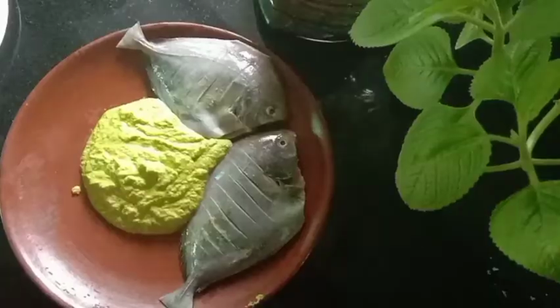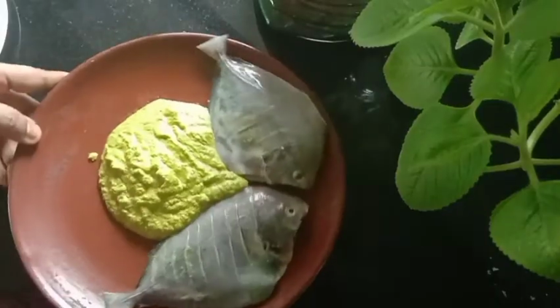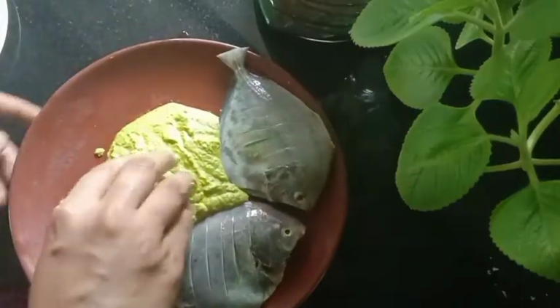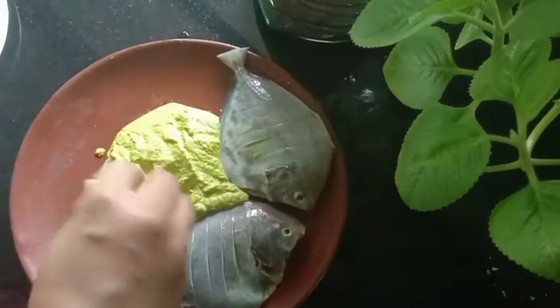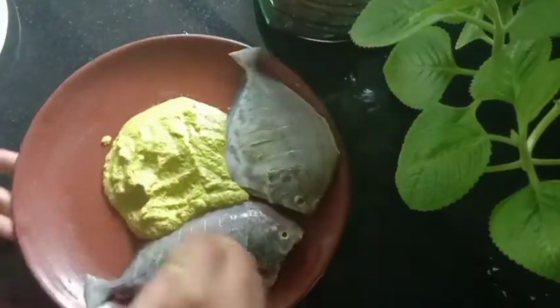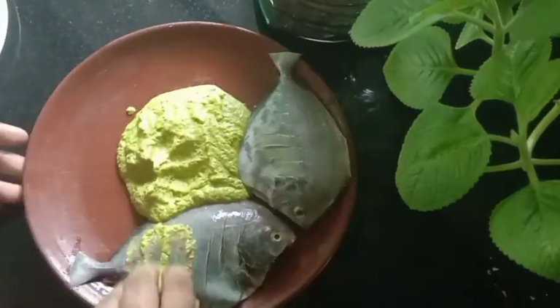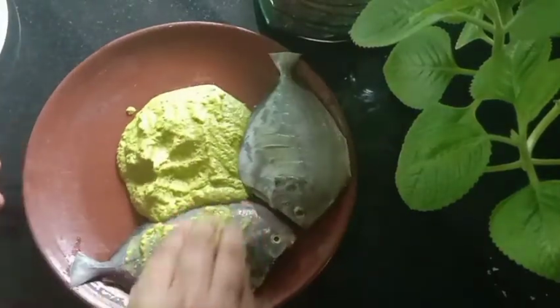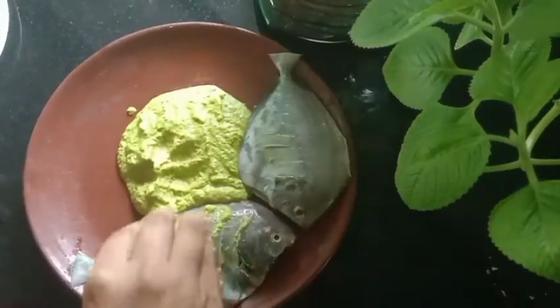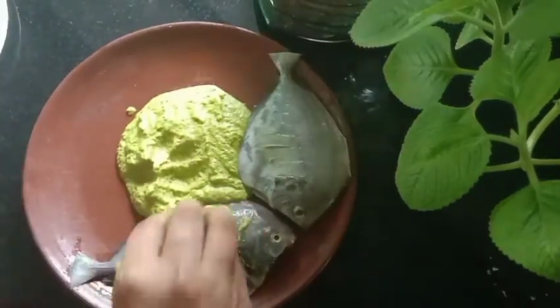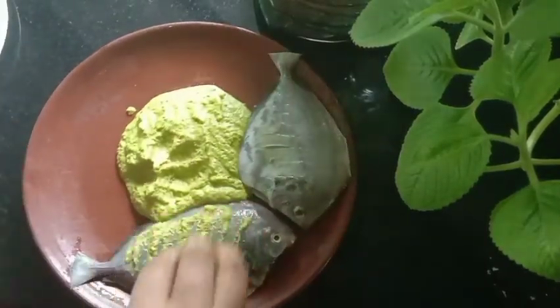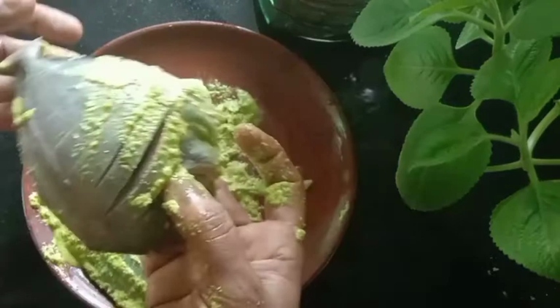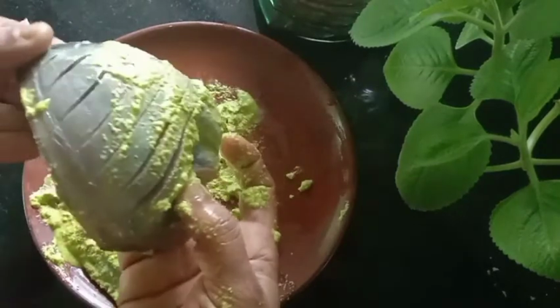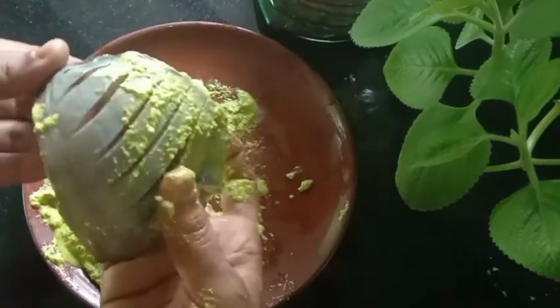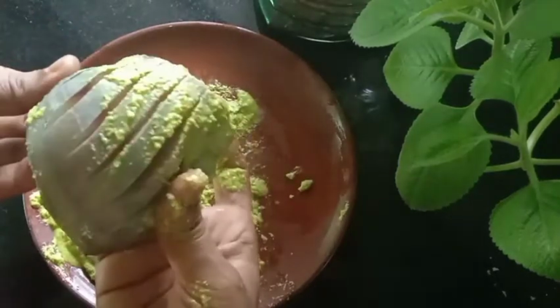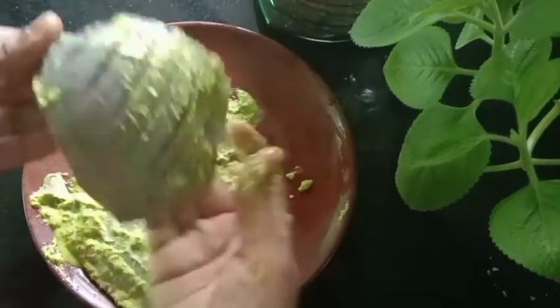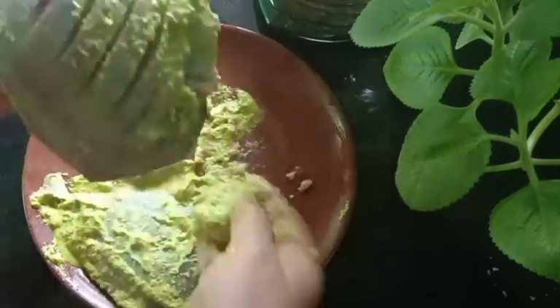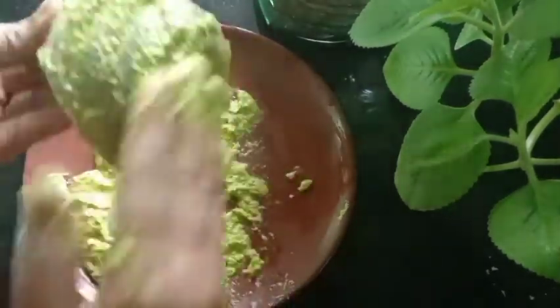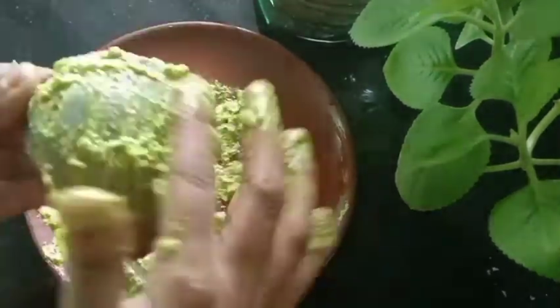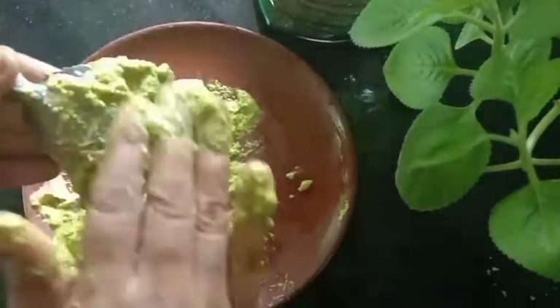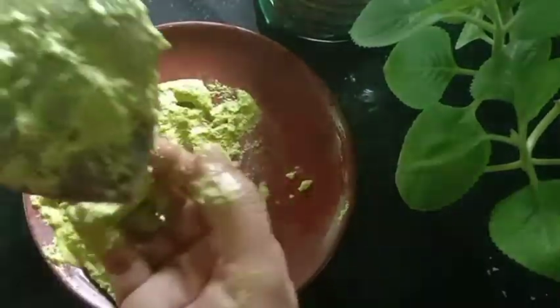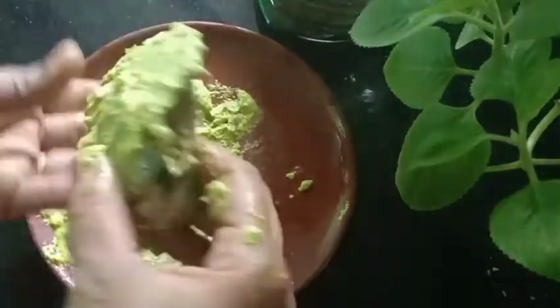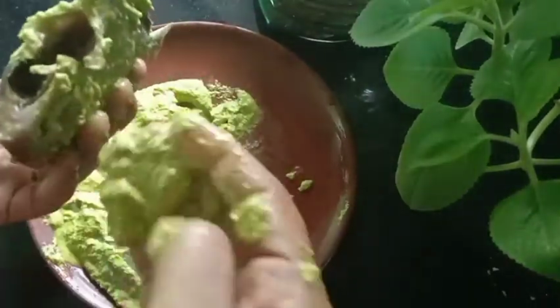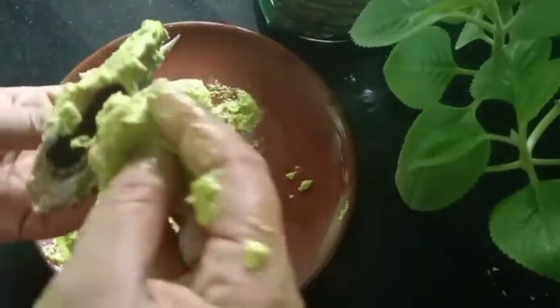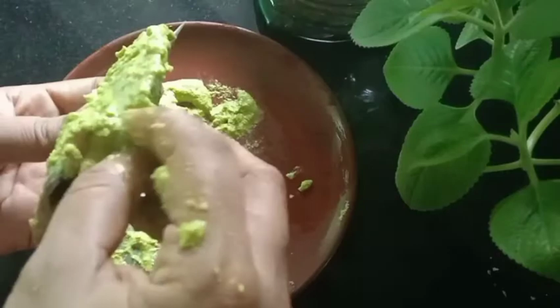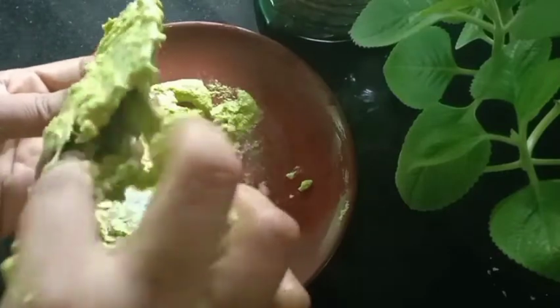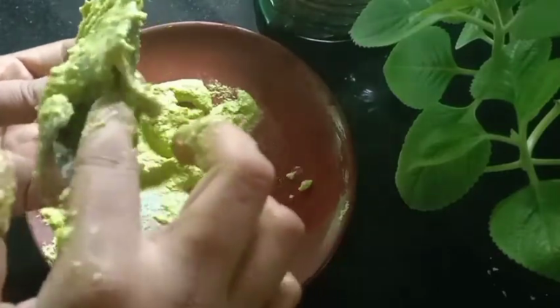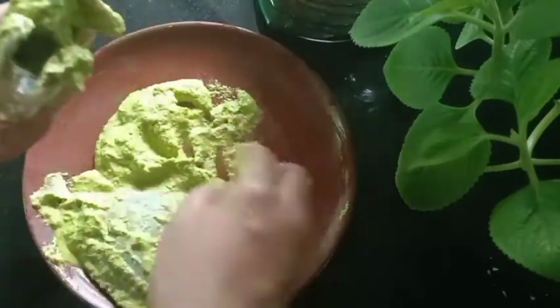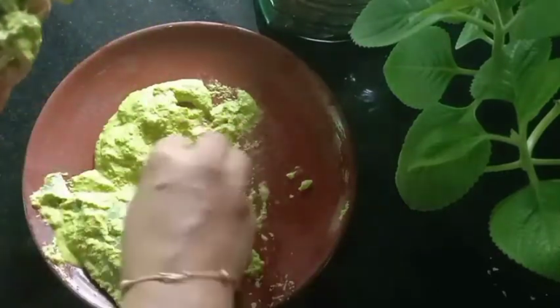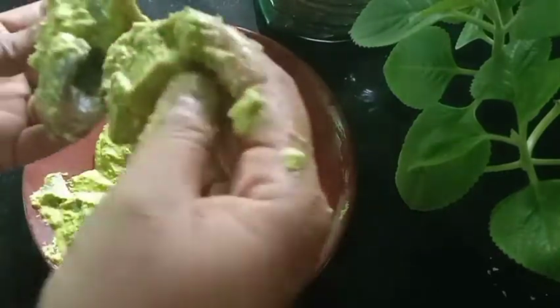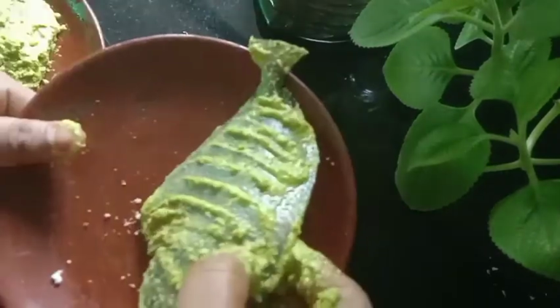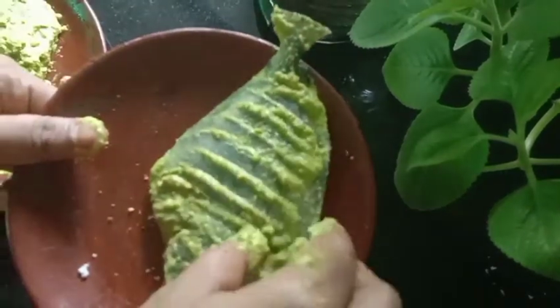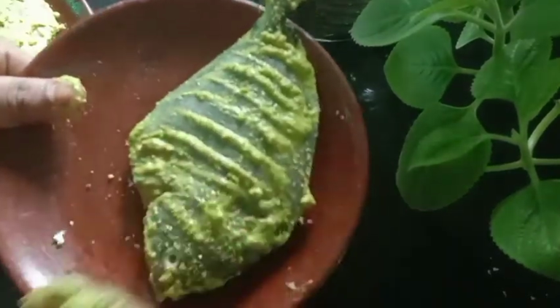Now I am going to make a recipe for this one. We will try a recipe, then we will add the fish, then we will add the masala.